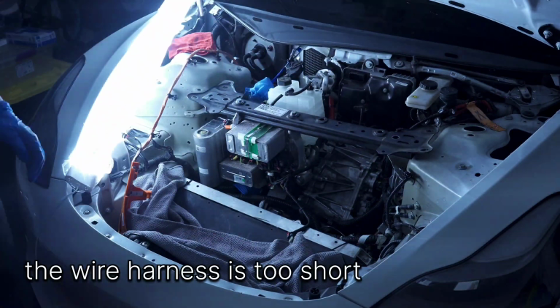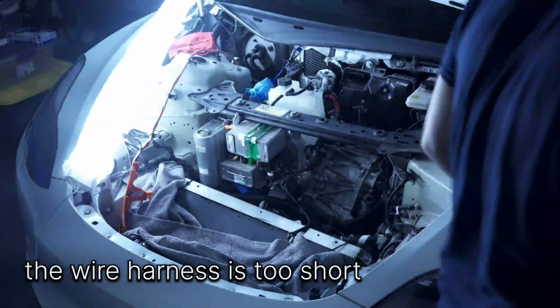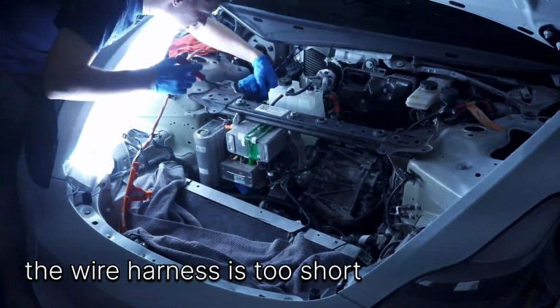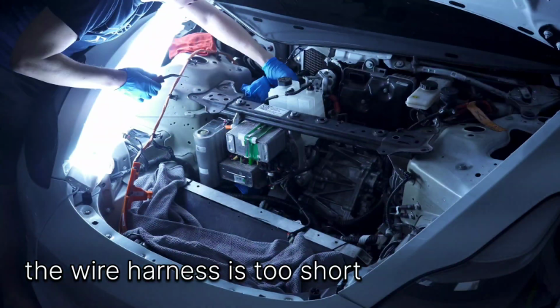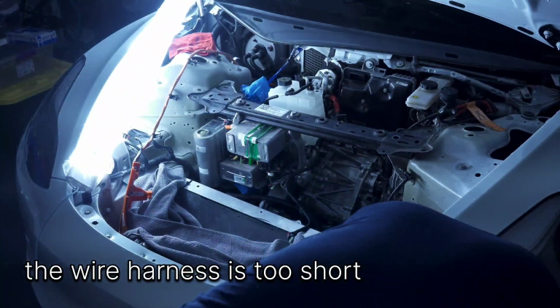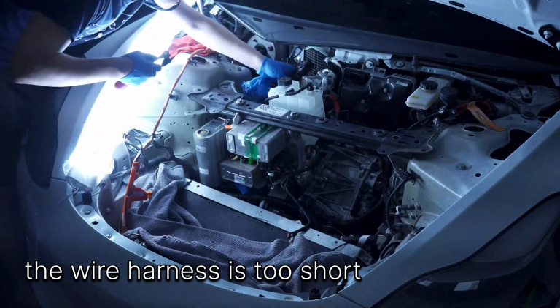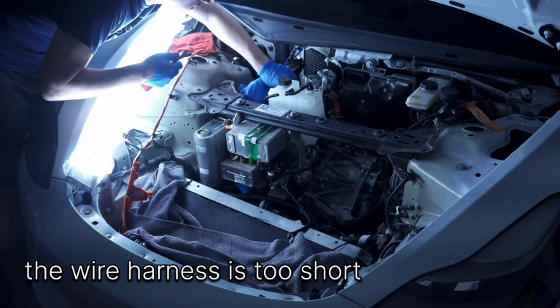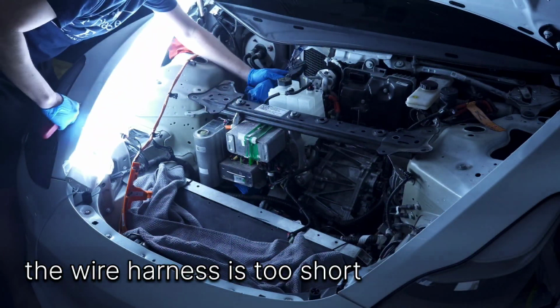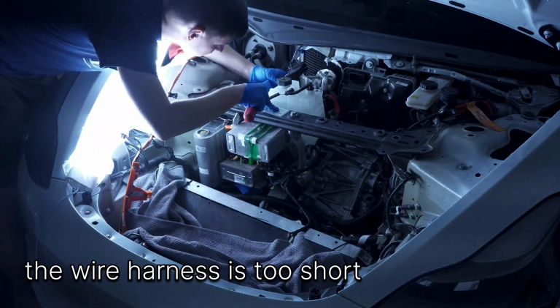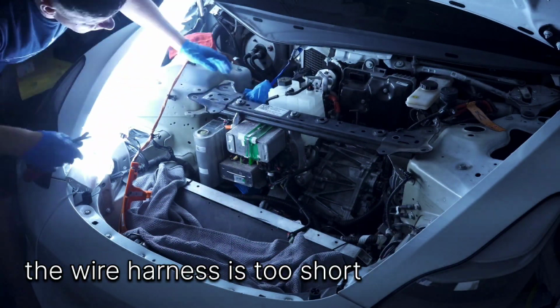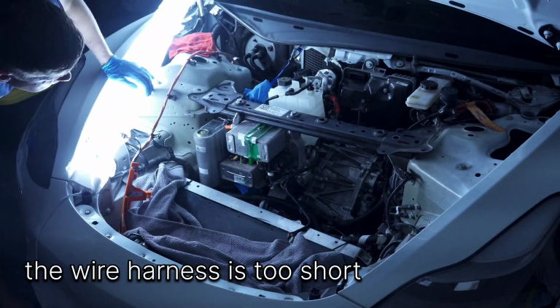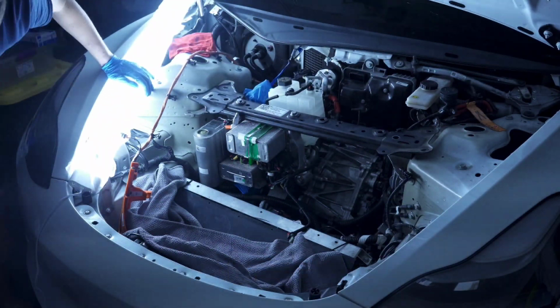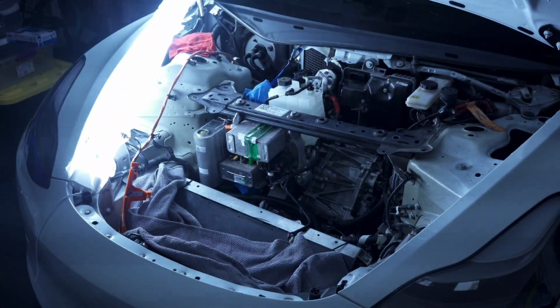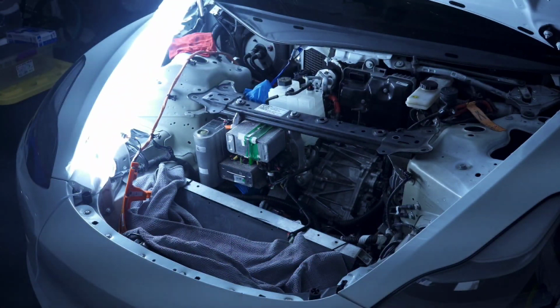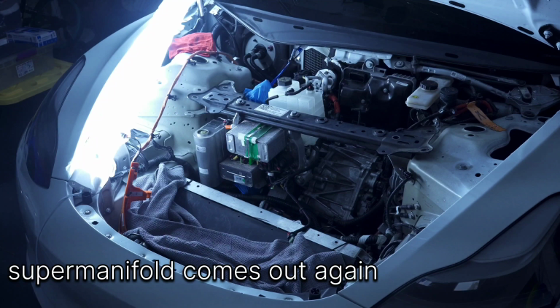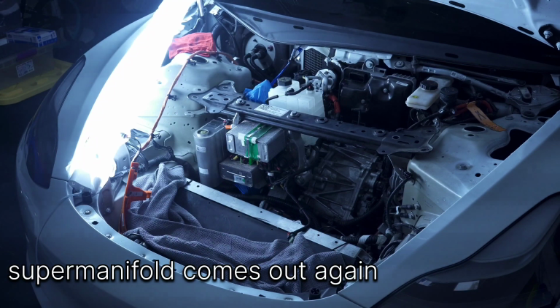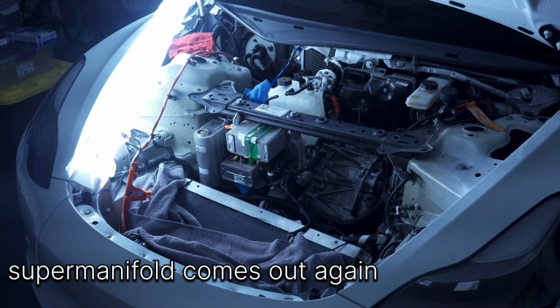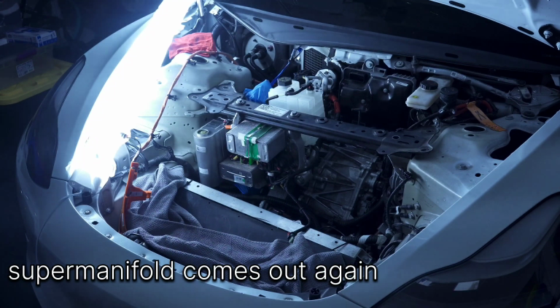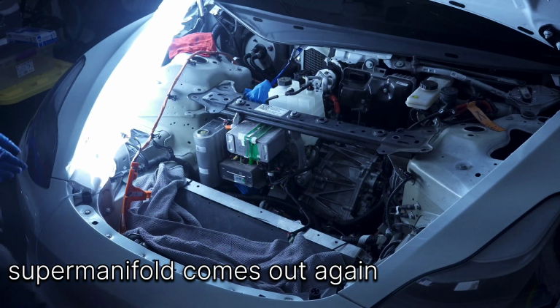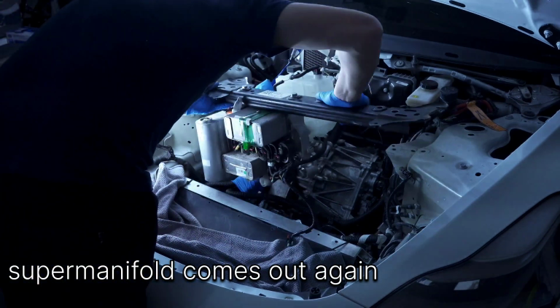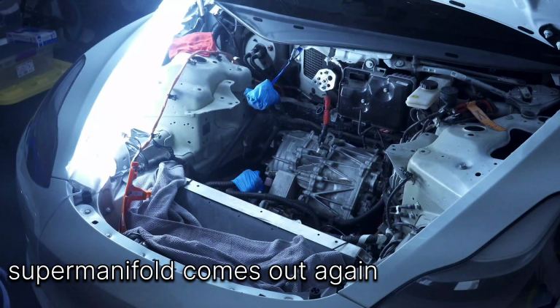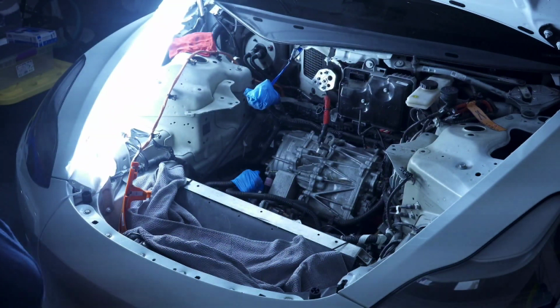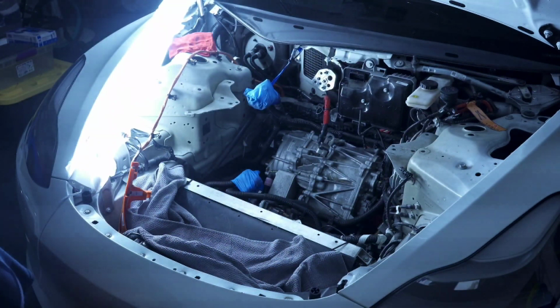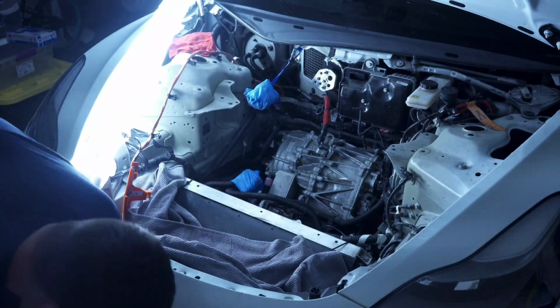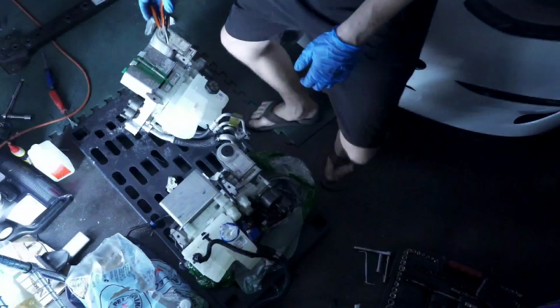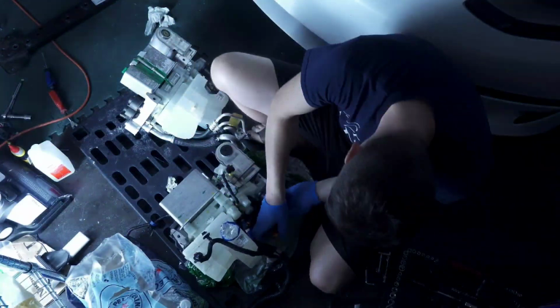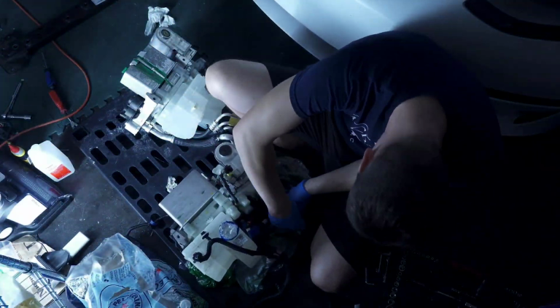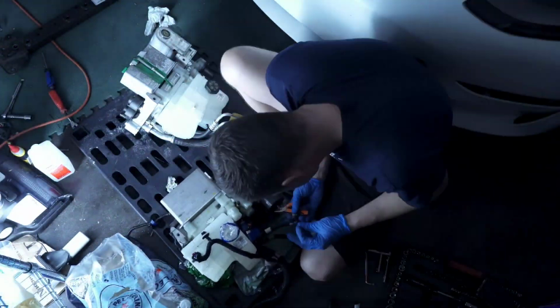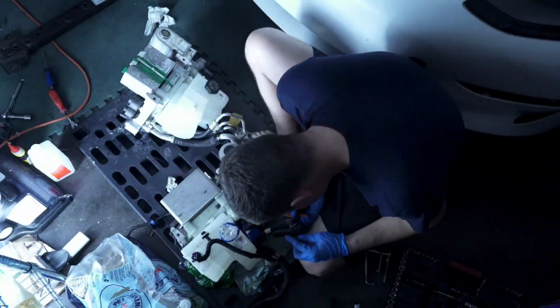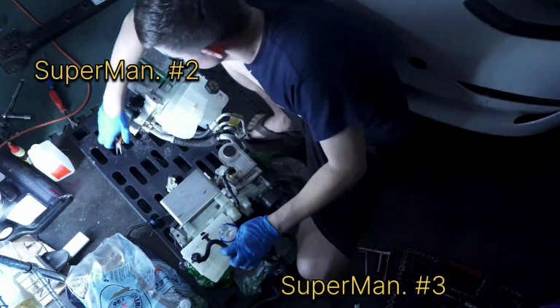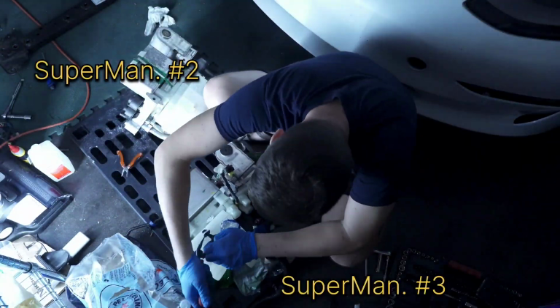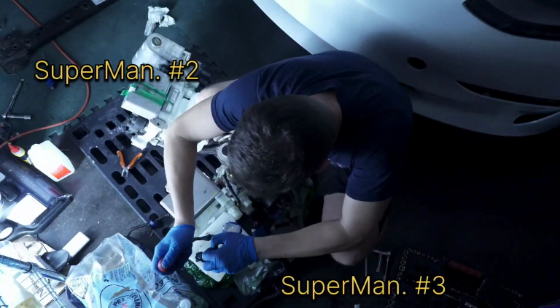Of course, the wire harness is too short. I did not check the part number on that, so out comes the supermanifold and in comes another swap.